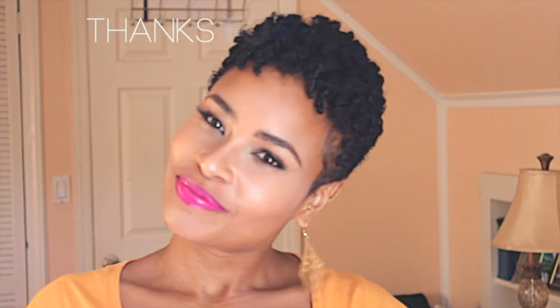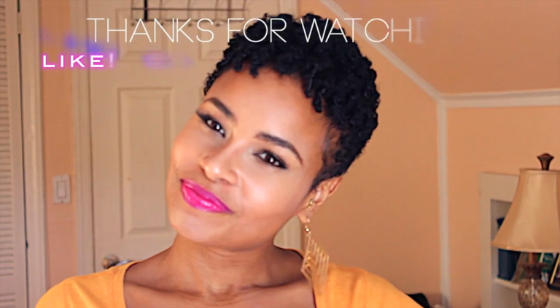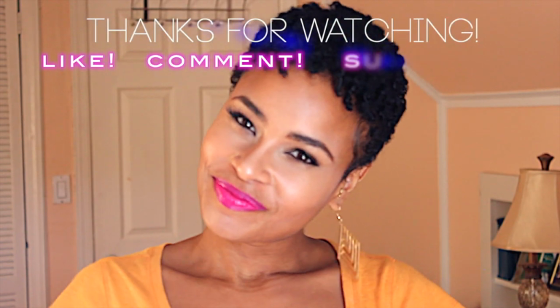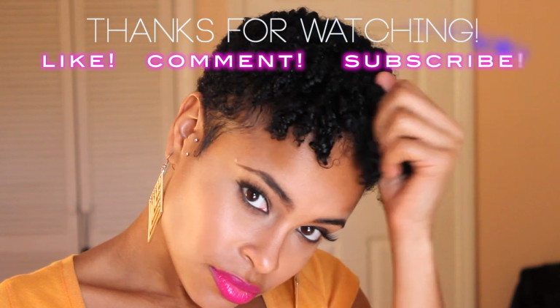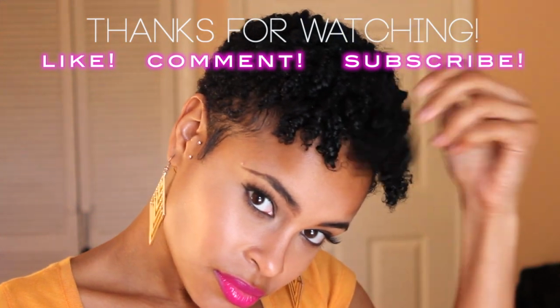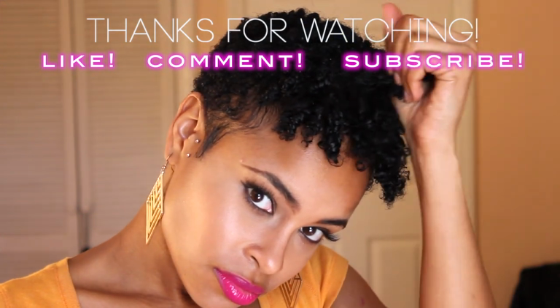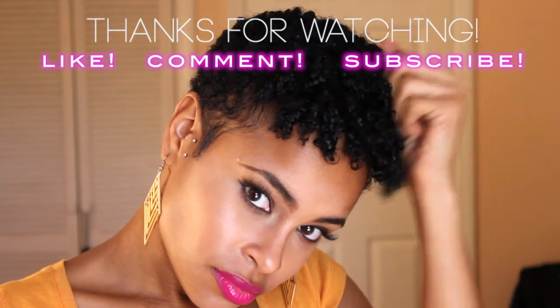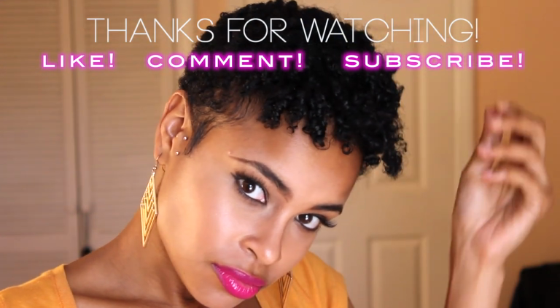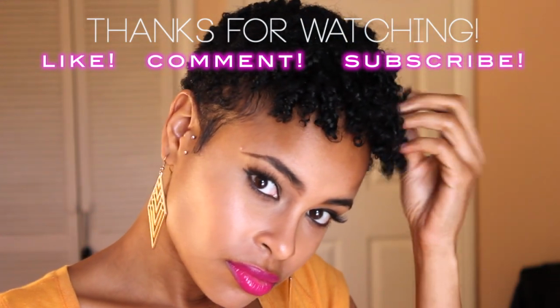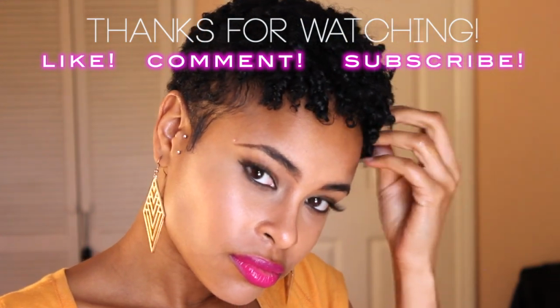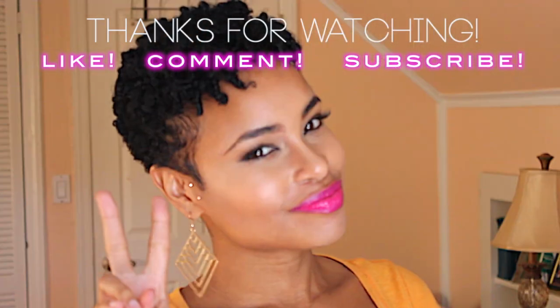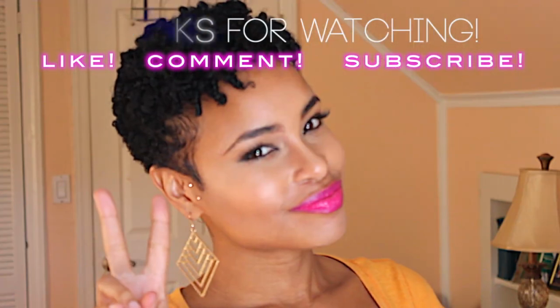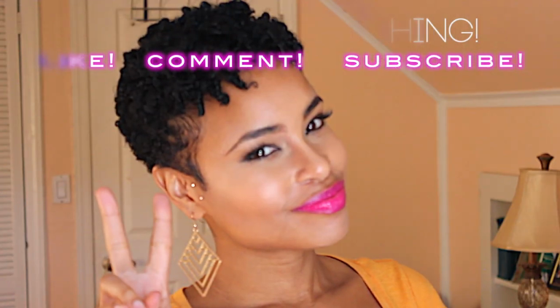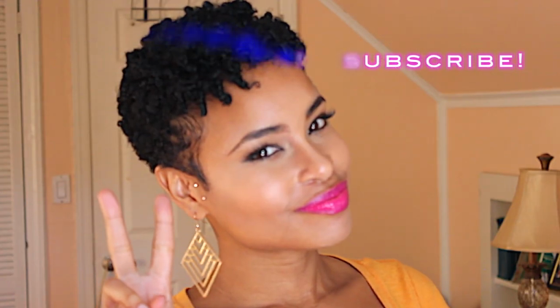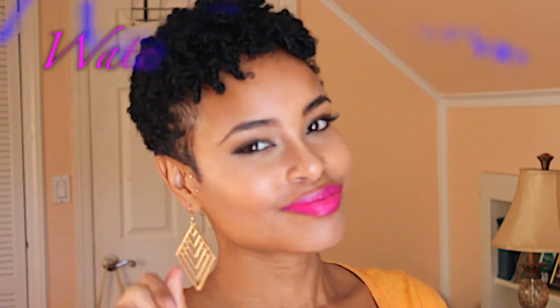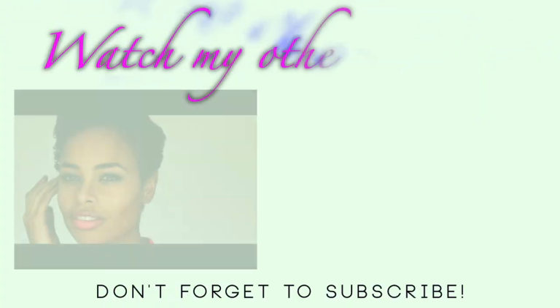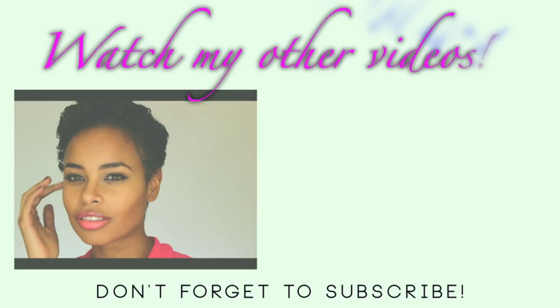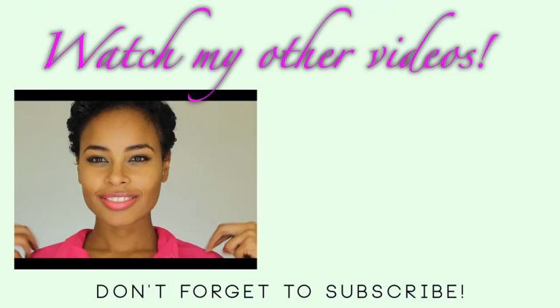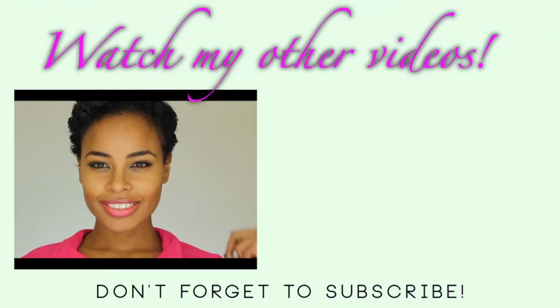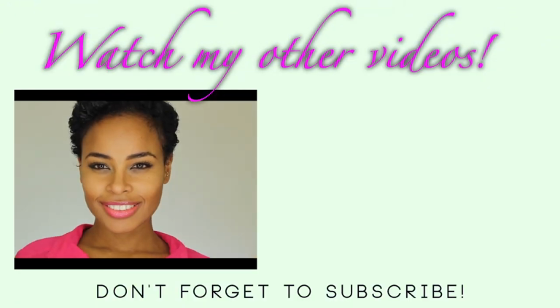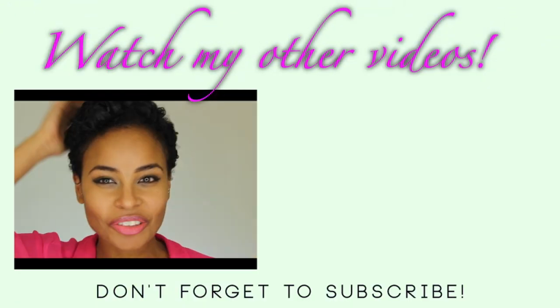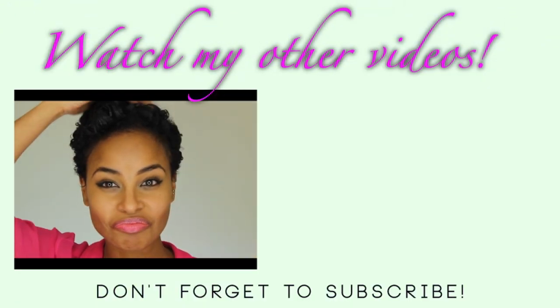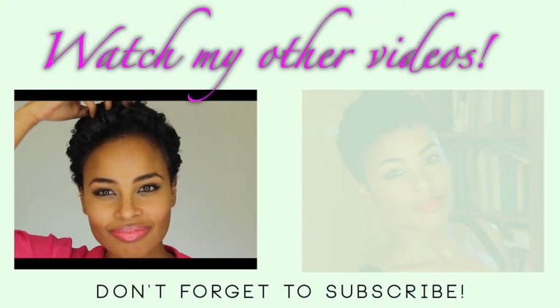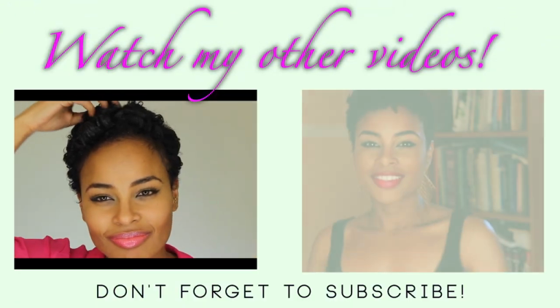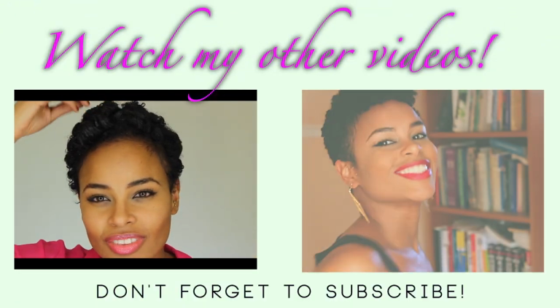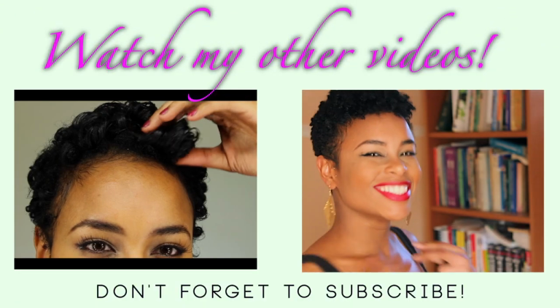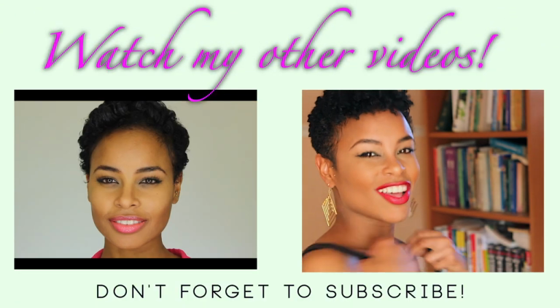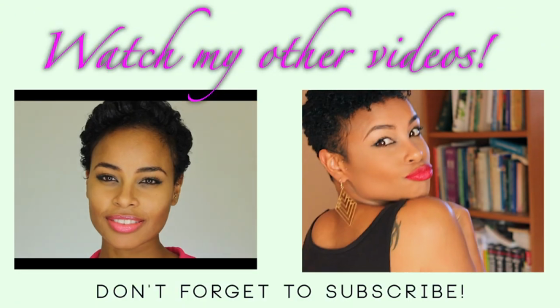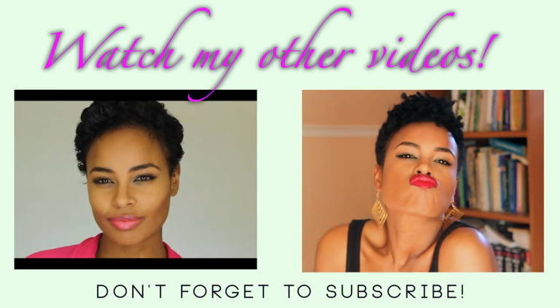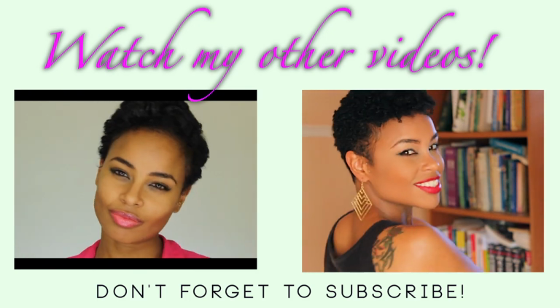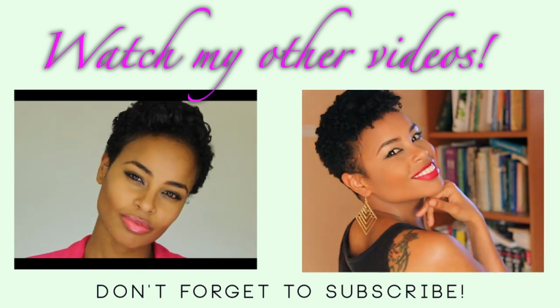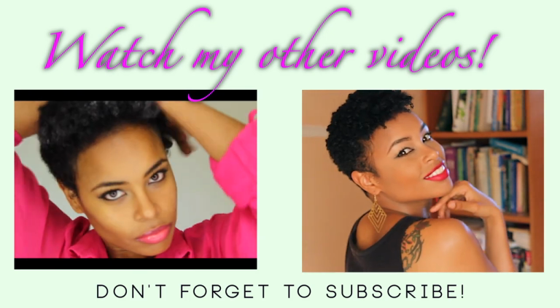Thank you guys for watching! Don't forget to like, comment, and subscribe. If you have any questions, just hit me up on my Instagram at SidoraJ. And don't forget to check out my TWA party hair video as well as my newest video on my new tapered haircut. I'll see you next week.